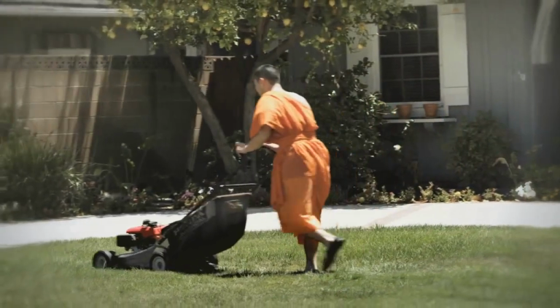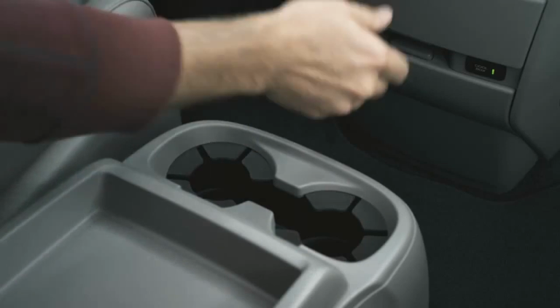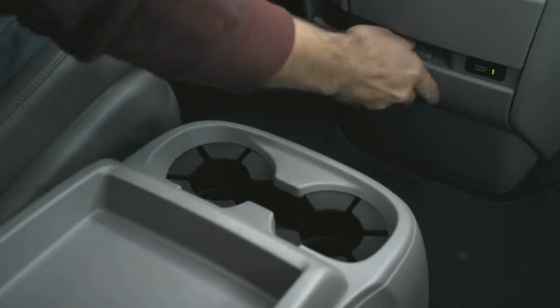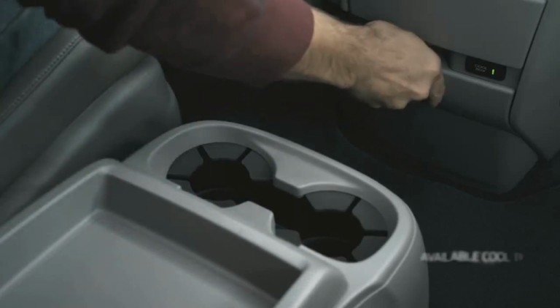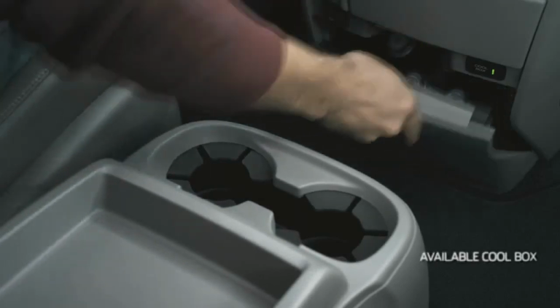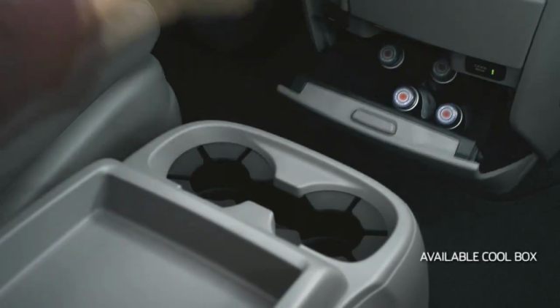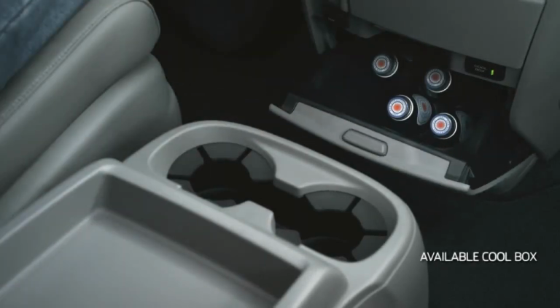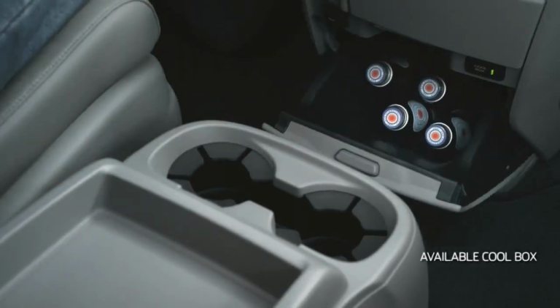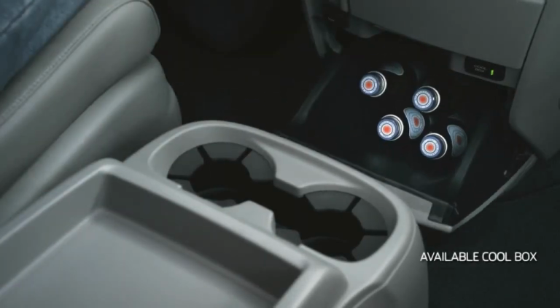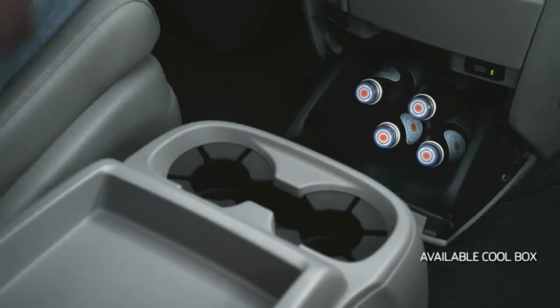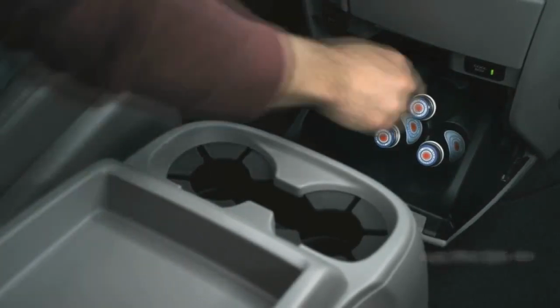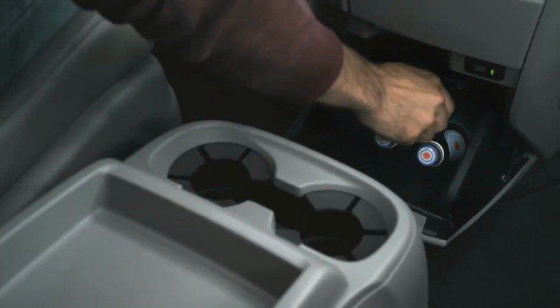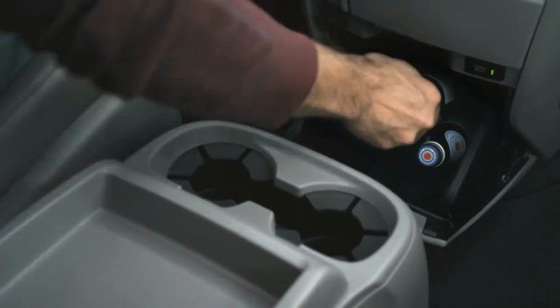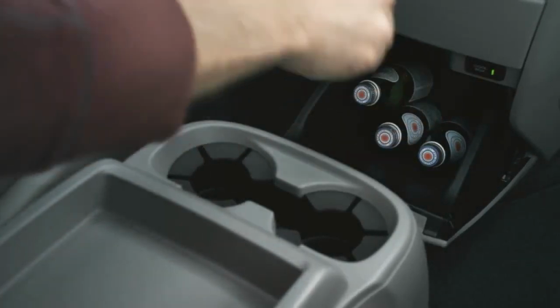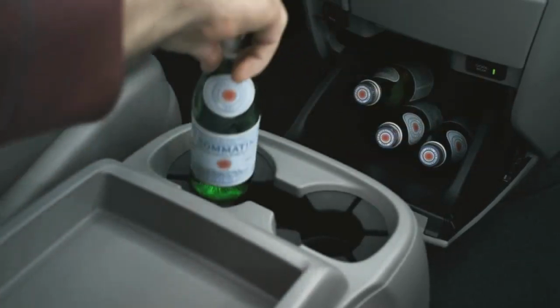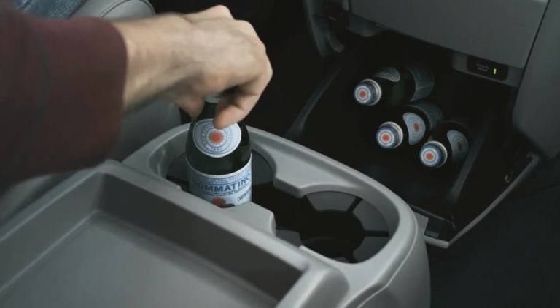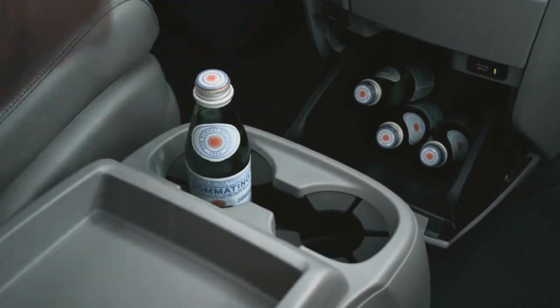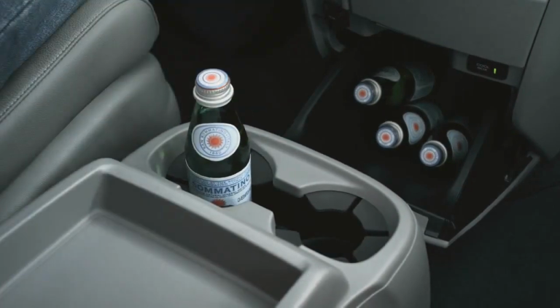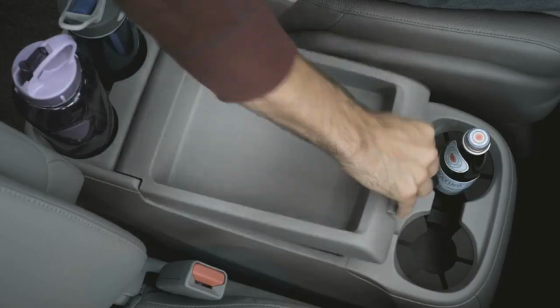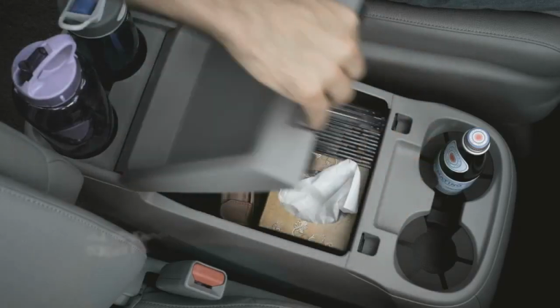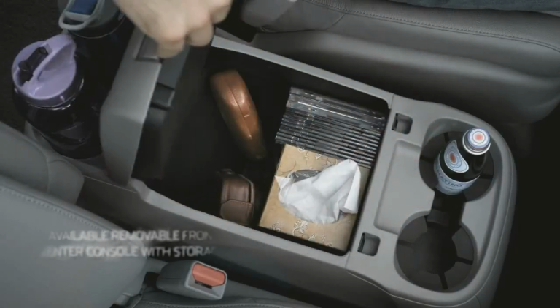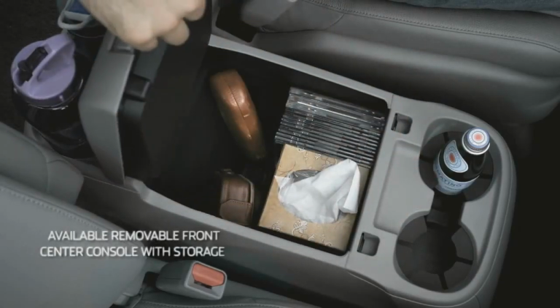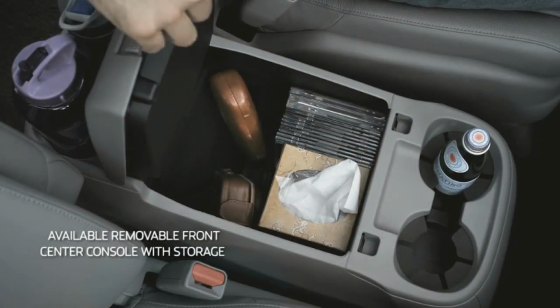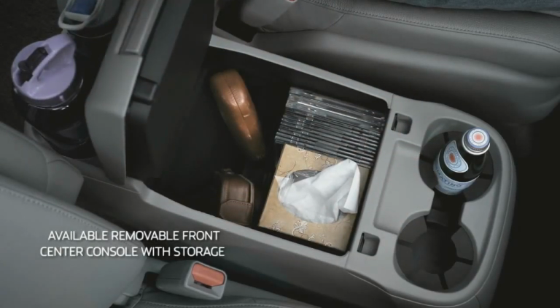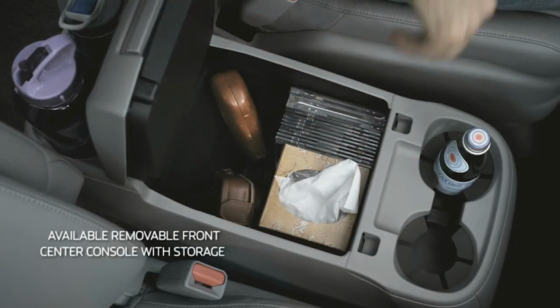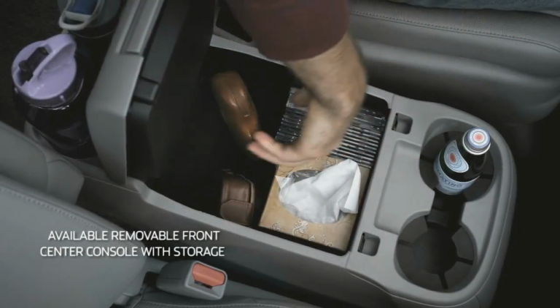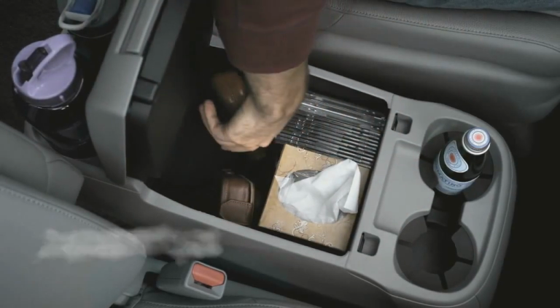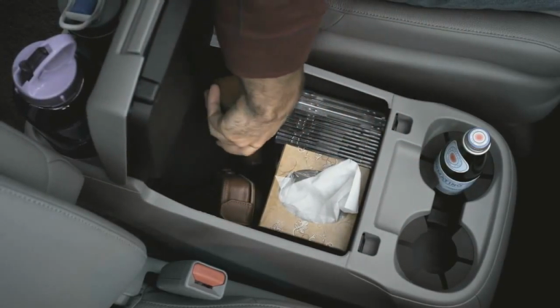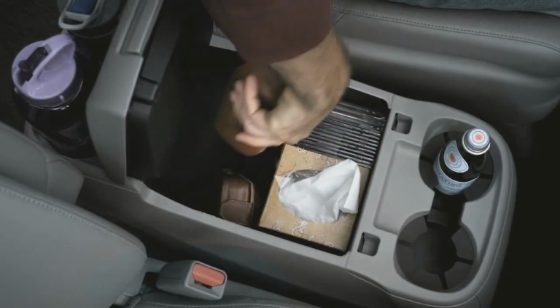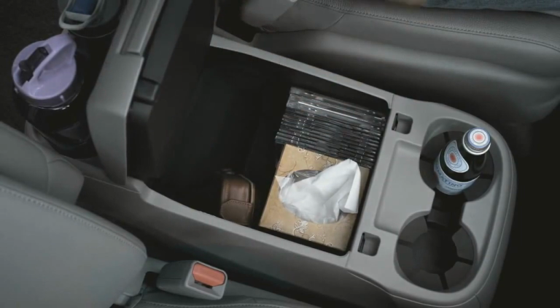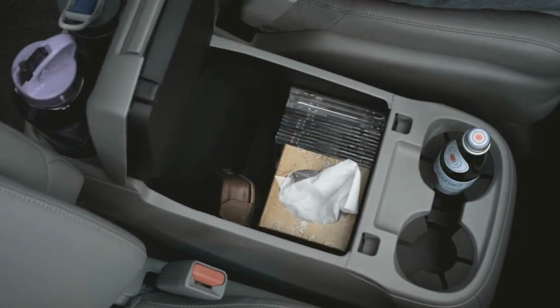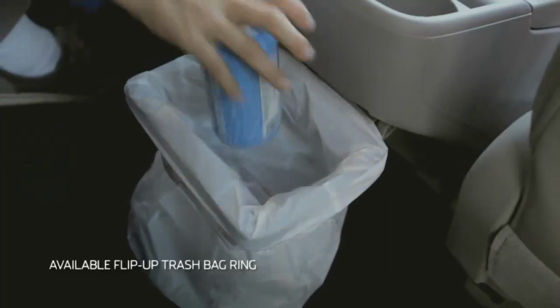Your every van win is granted by innovations like the cool box that keeps drinks chilled and at the ready. The interior of the Odyssey is a marvel of ingenuity in which everything has its place.